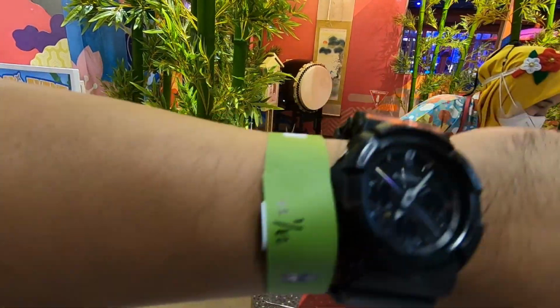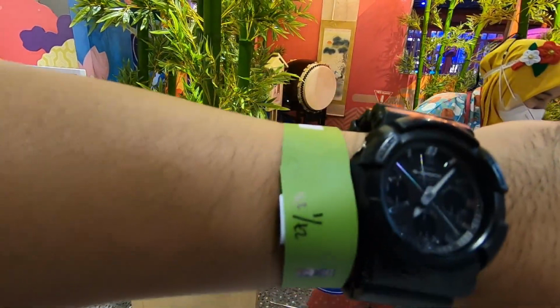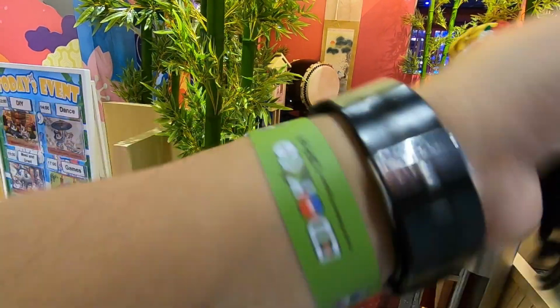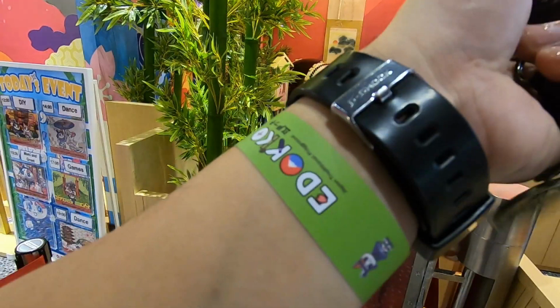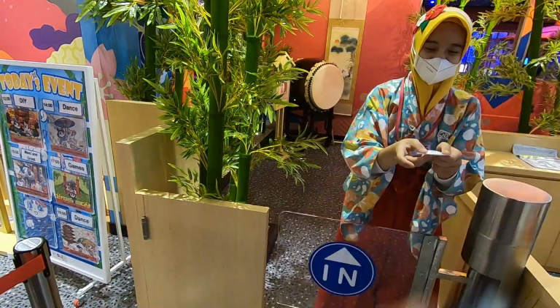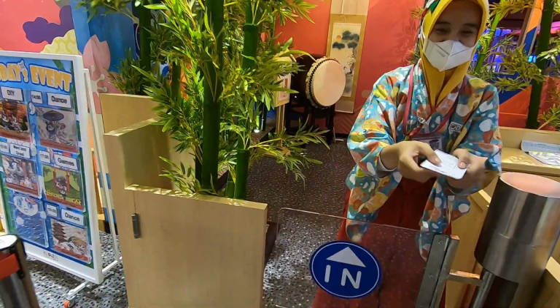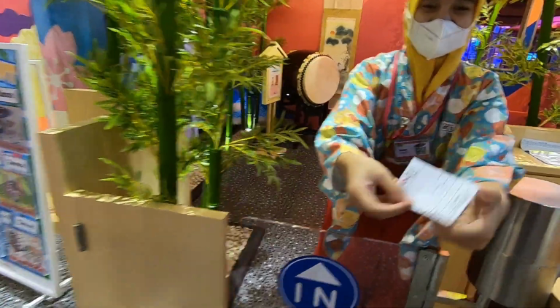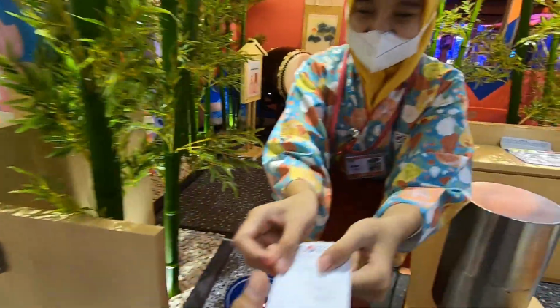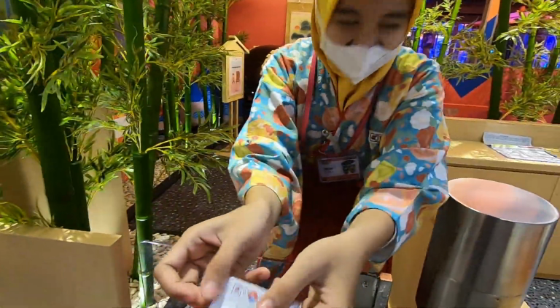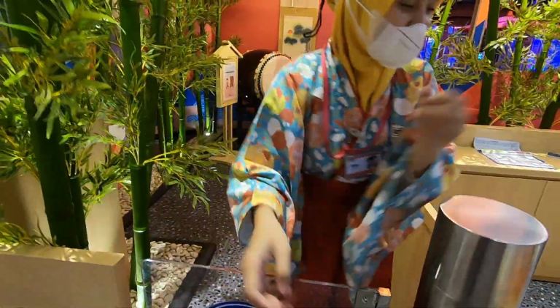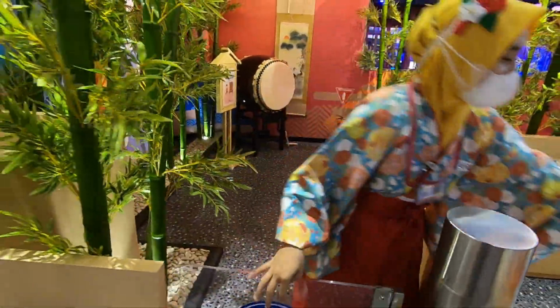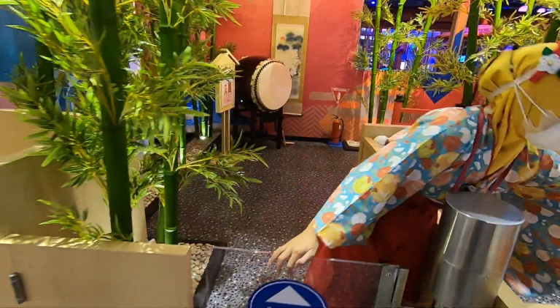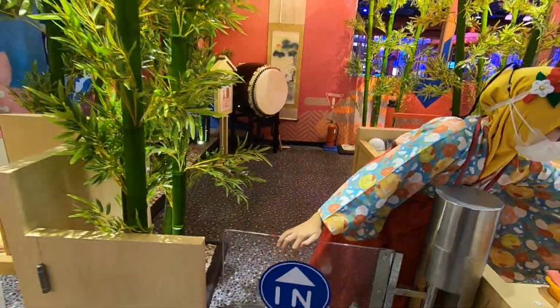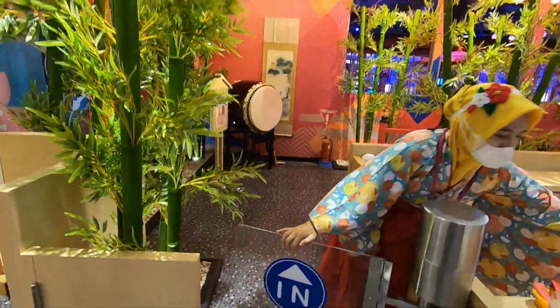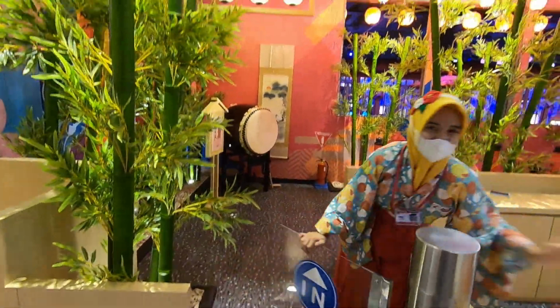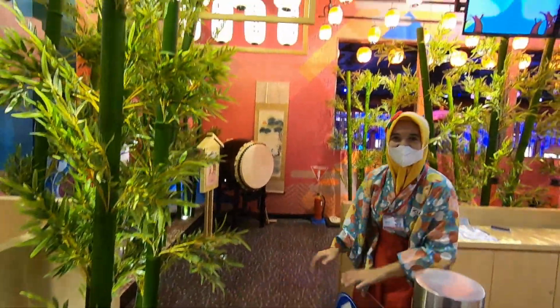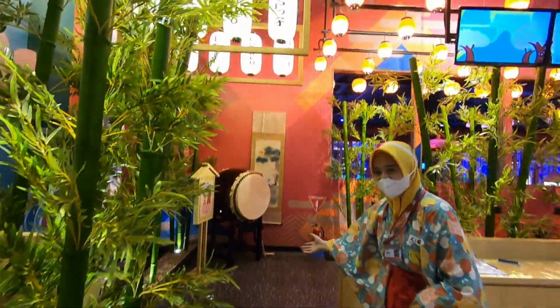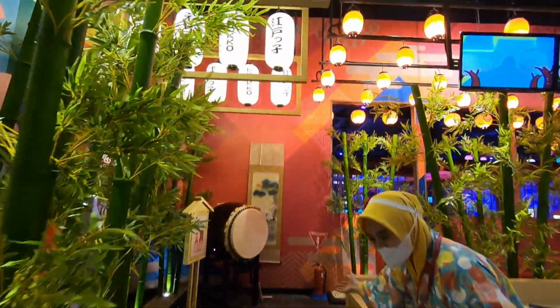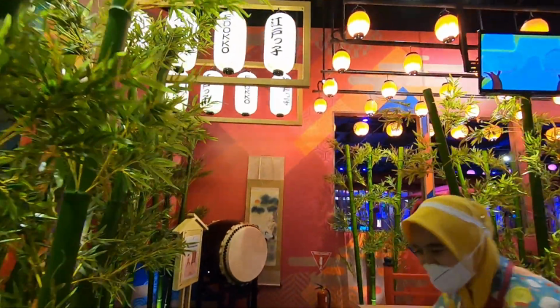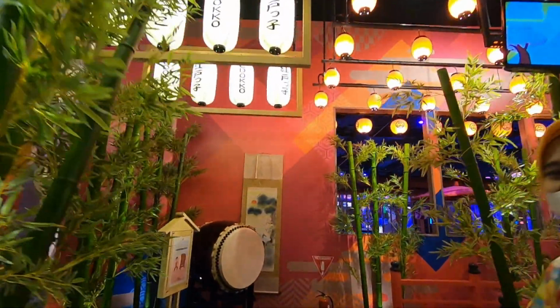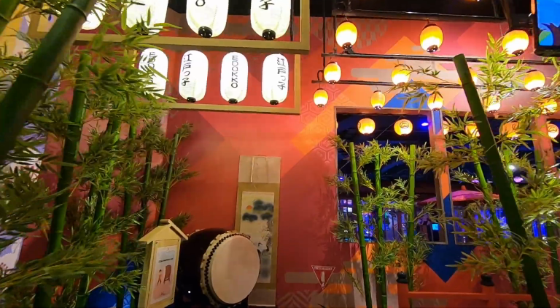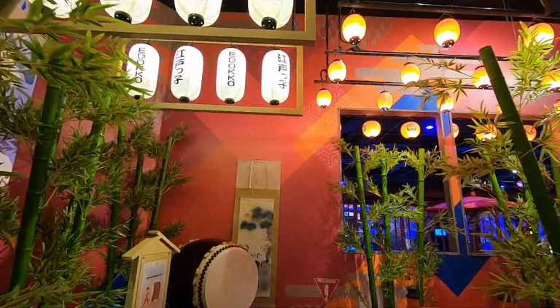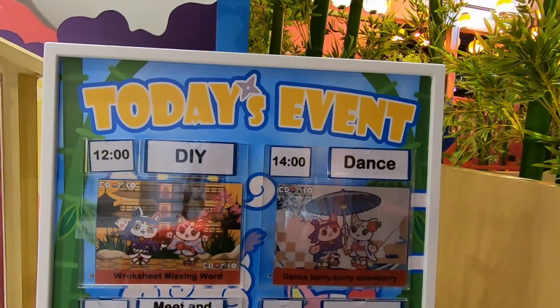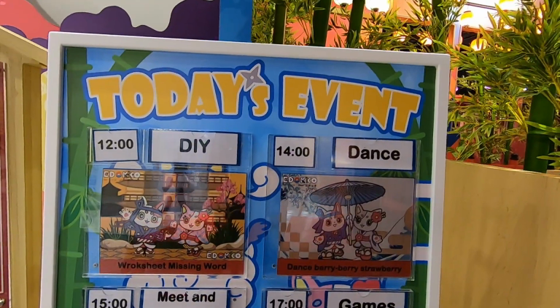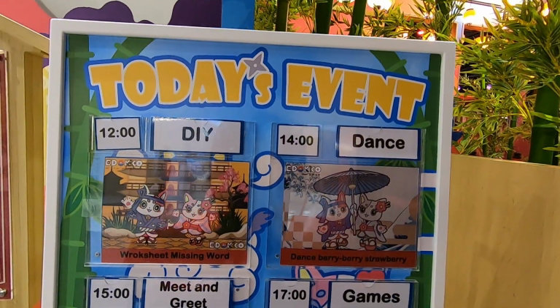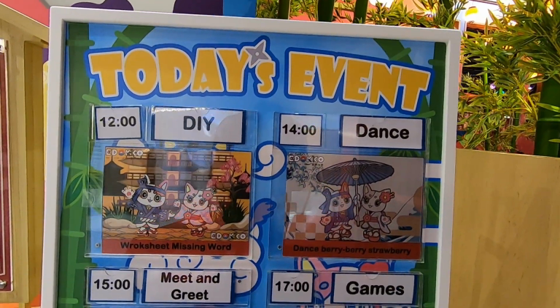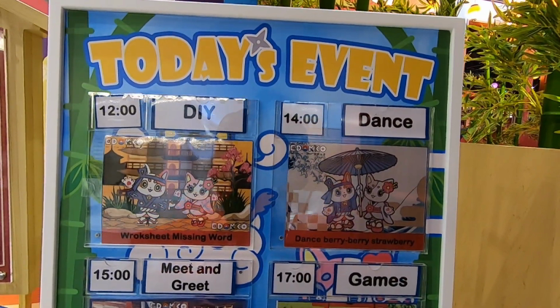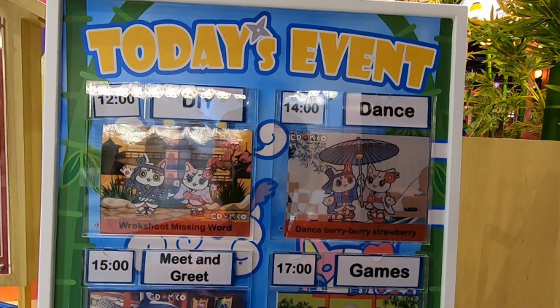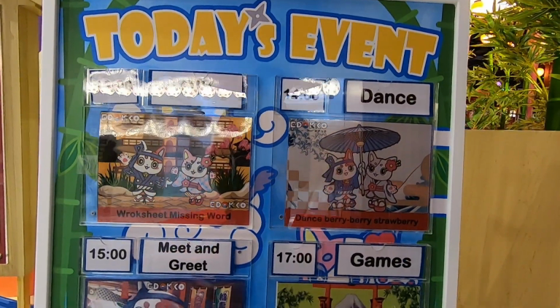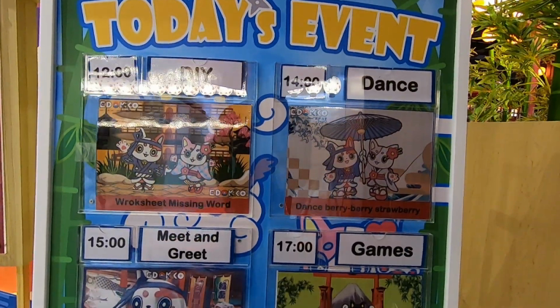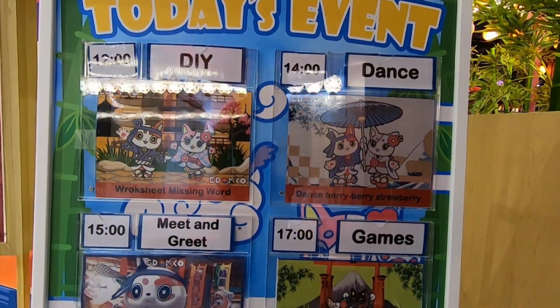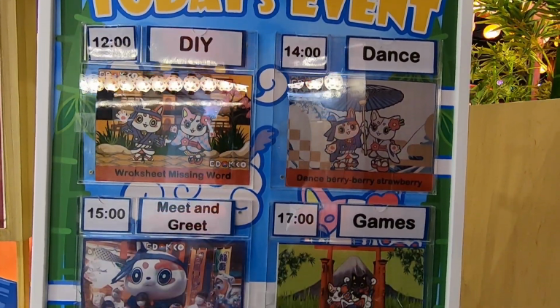Kalau urusan tiket dan registrasi sudah selesai, kita siap masuk deh ke dalam Edoko. Jangan lupa untuk melihat jadwal activity atau event yang berlangsung pada hari kunjungan kamu ya.